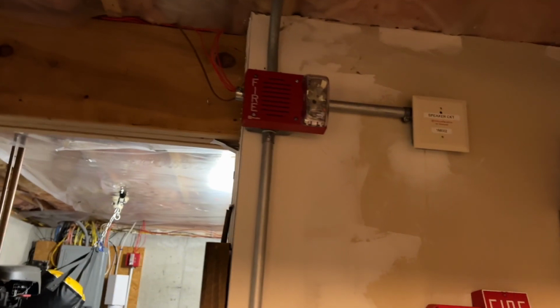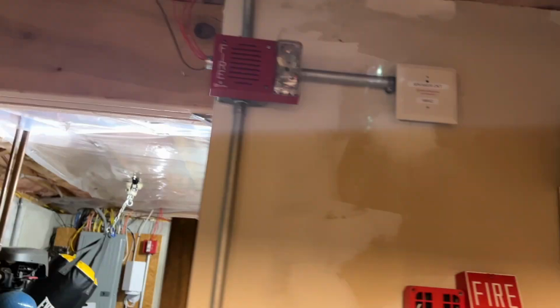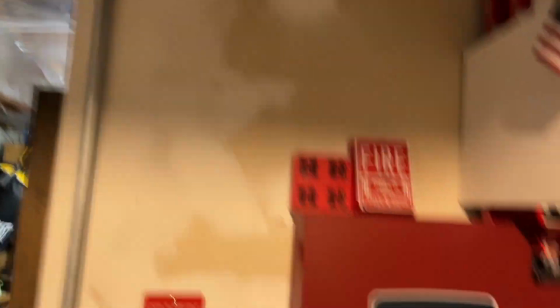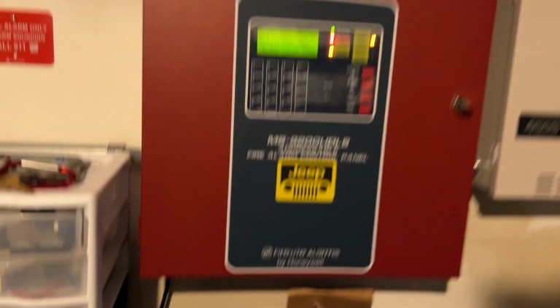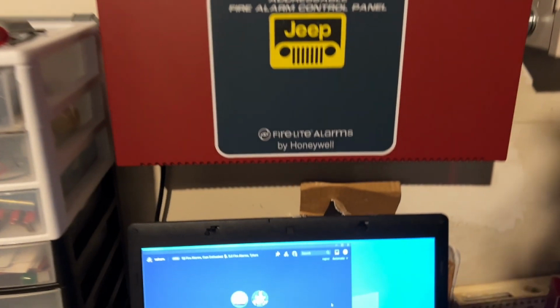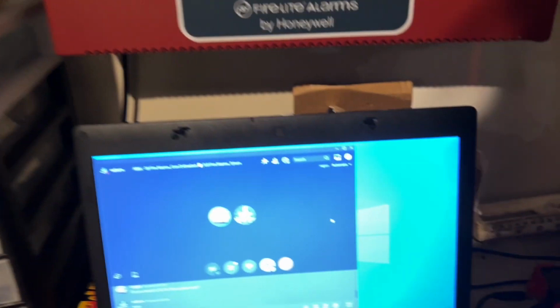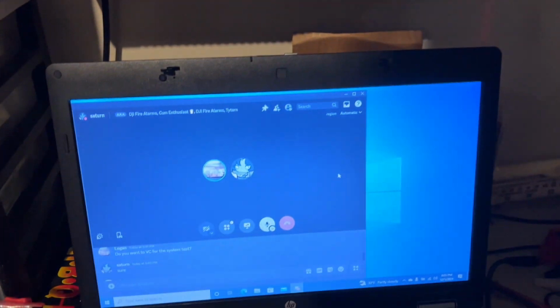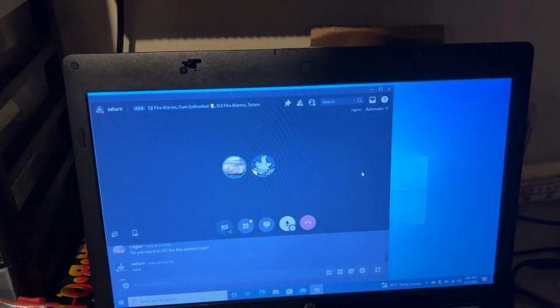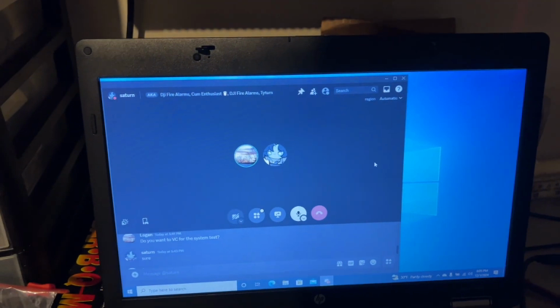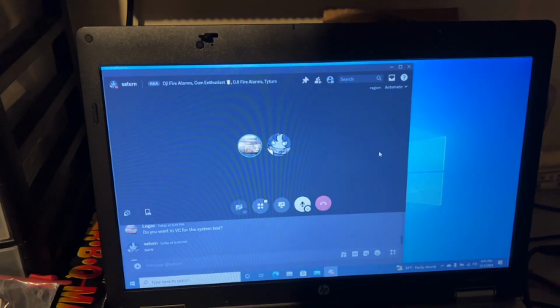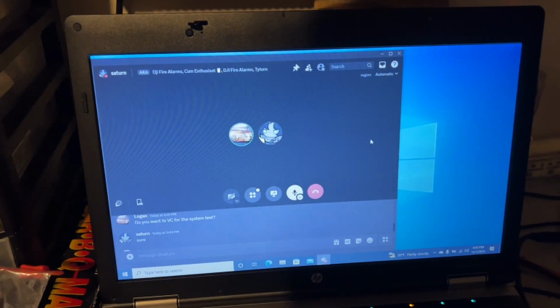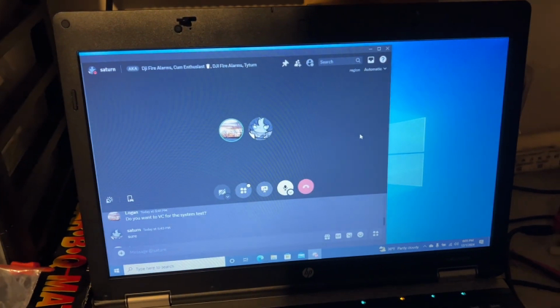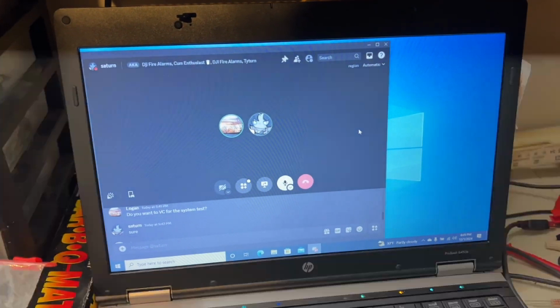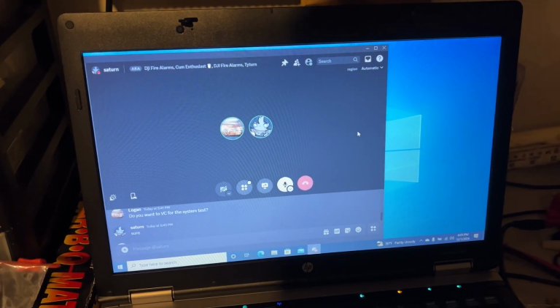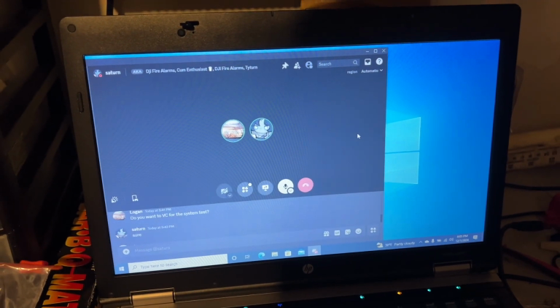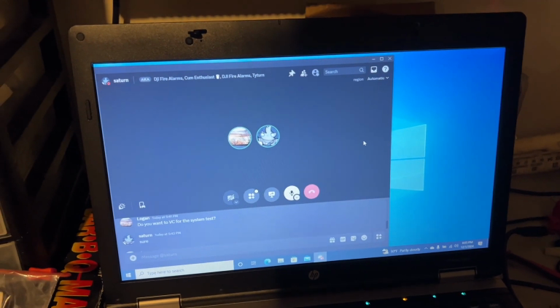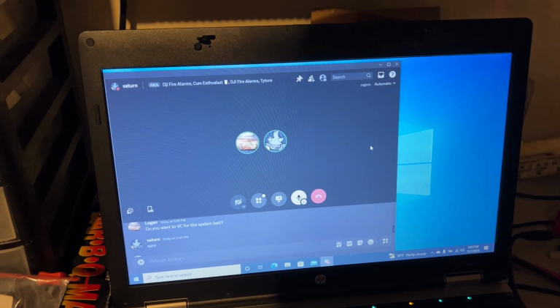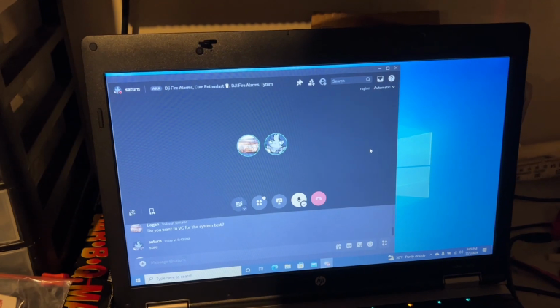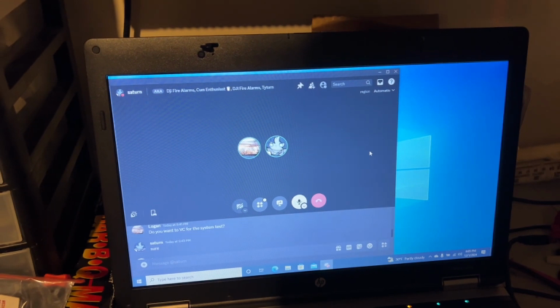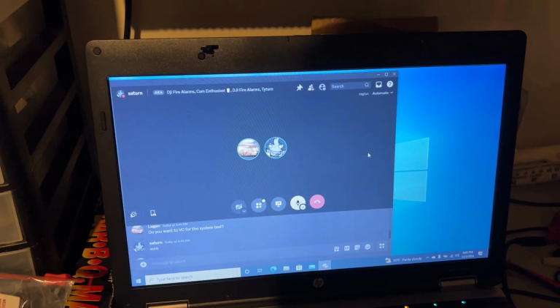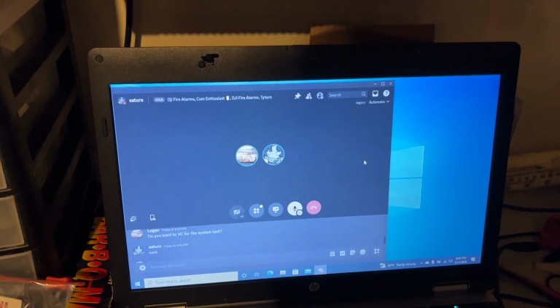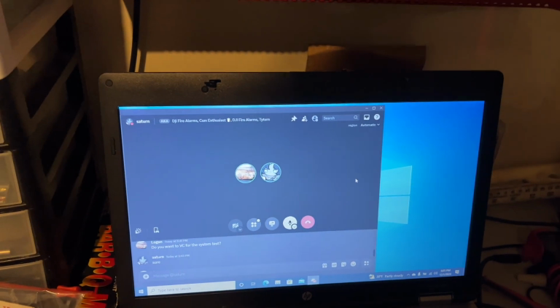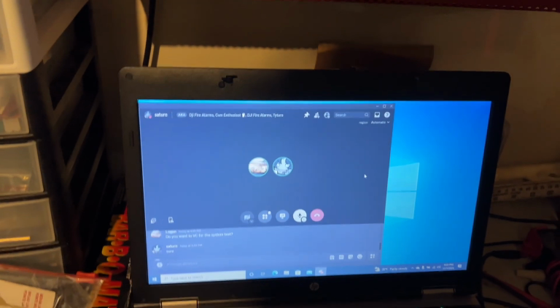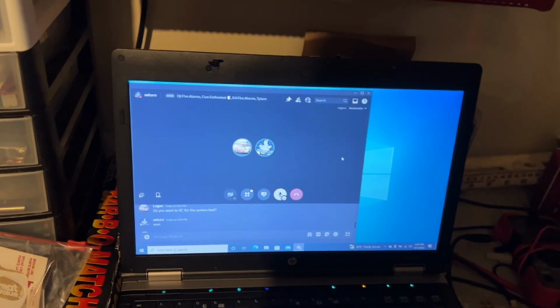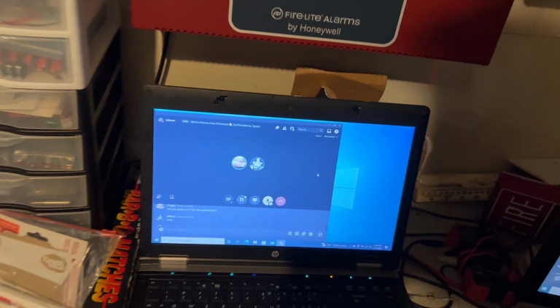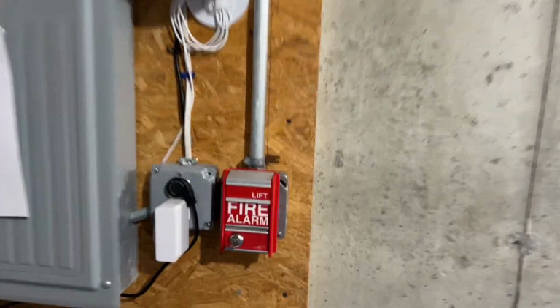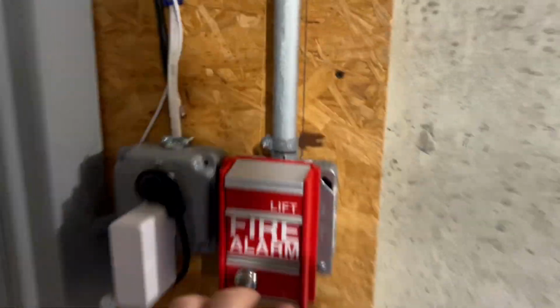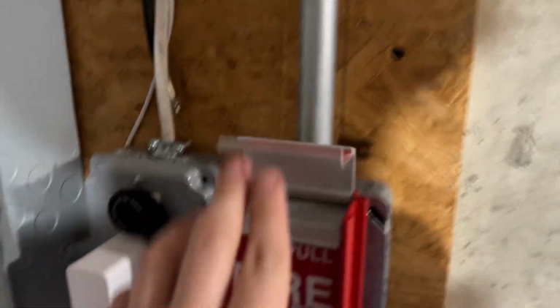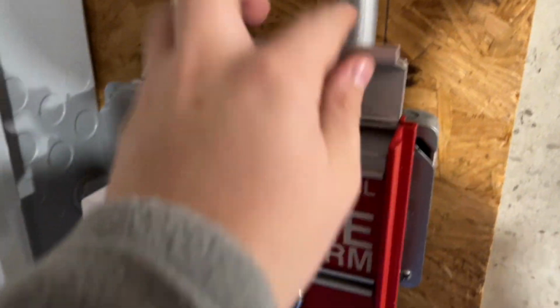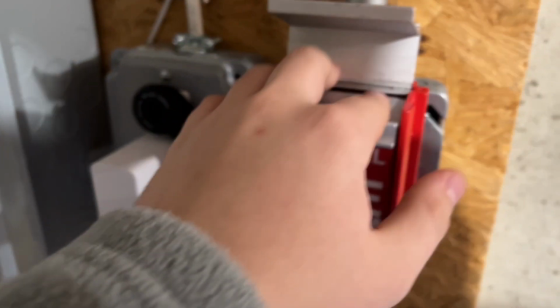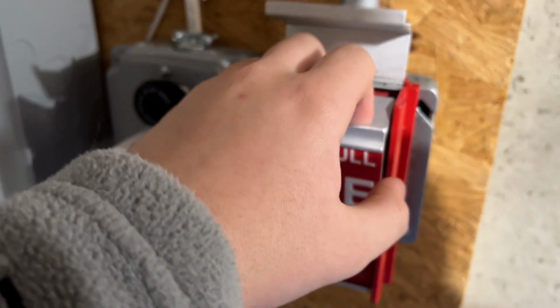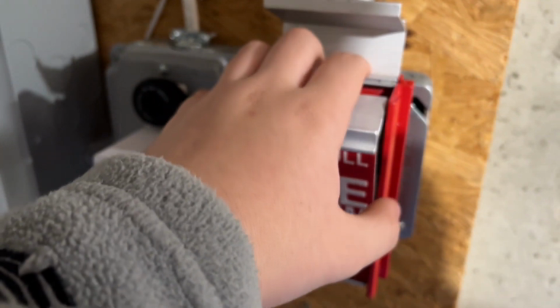All right, what next? Johnson Controls MS2. All right, all right, three, two, one.